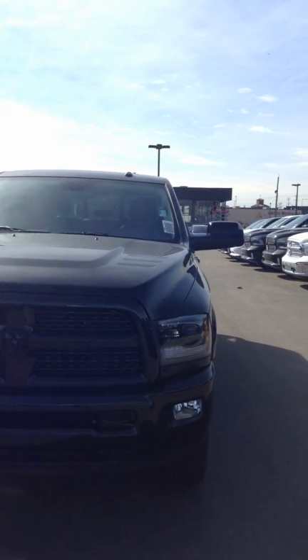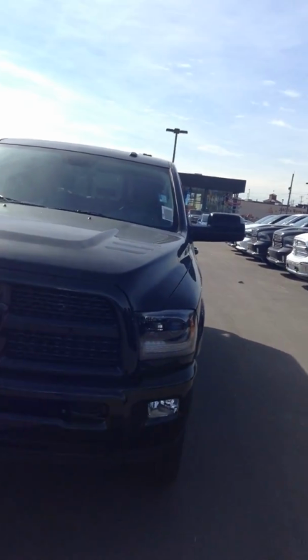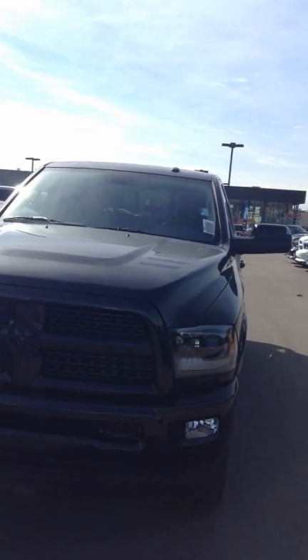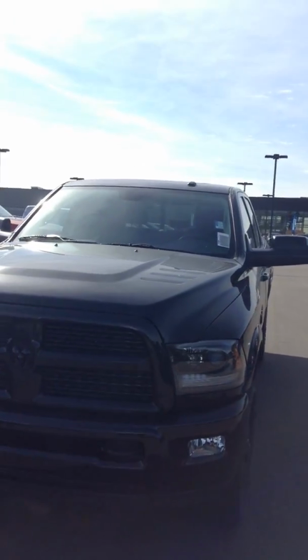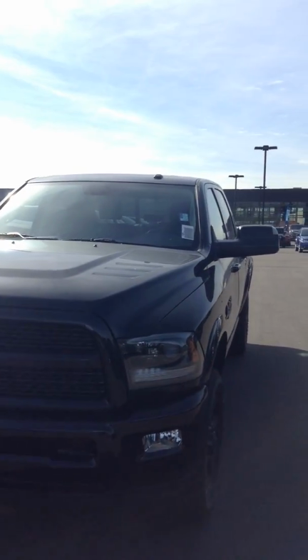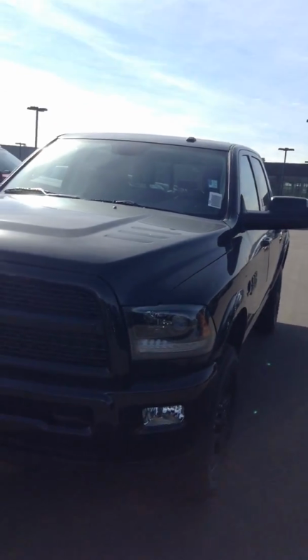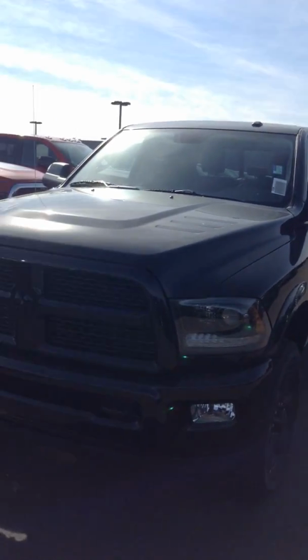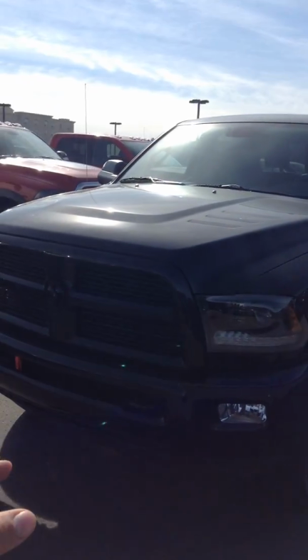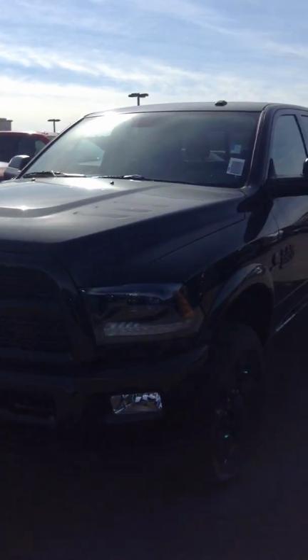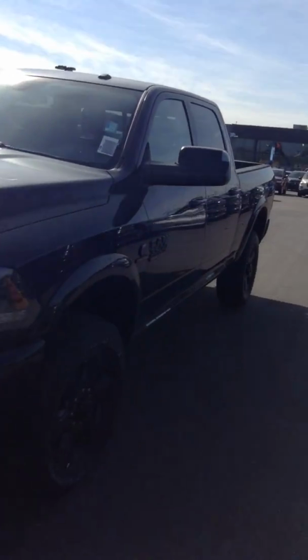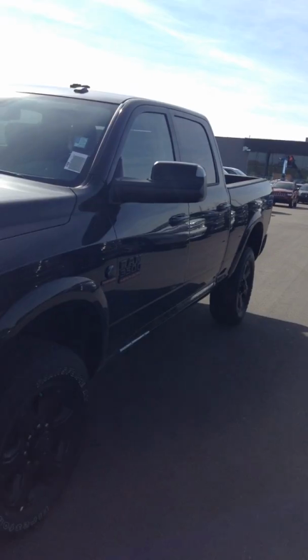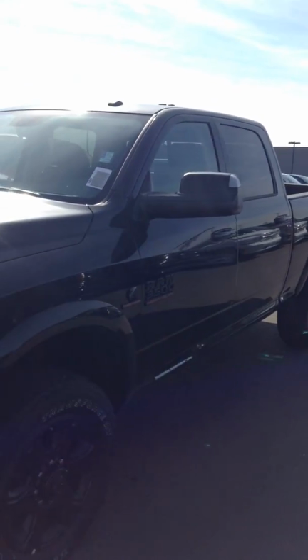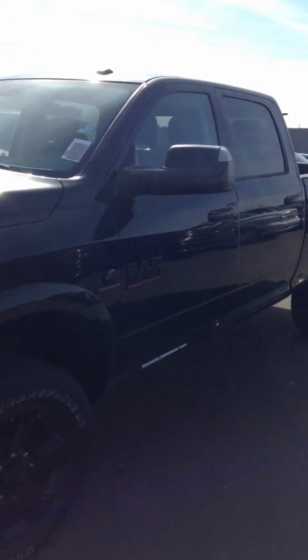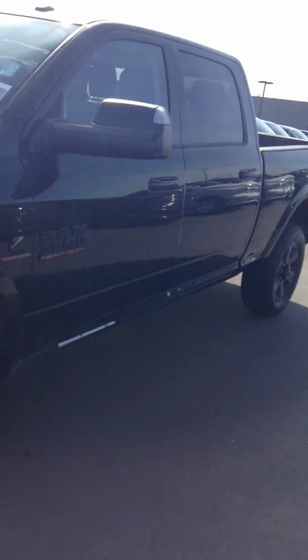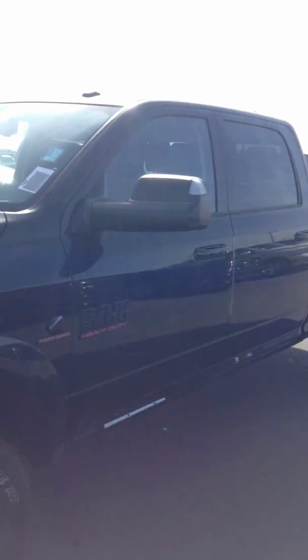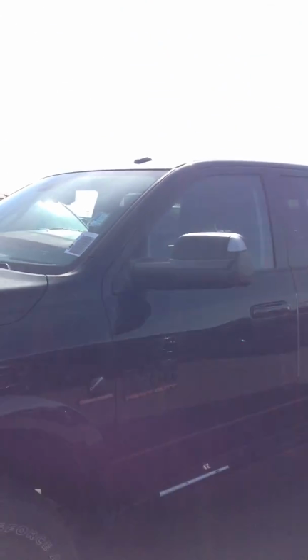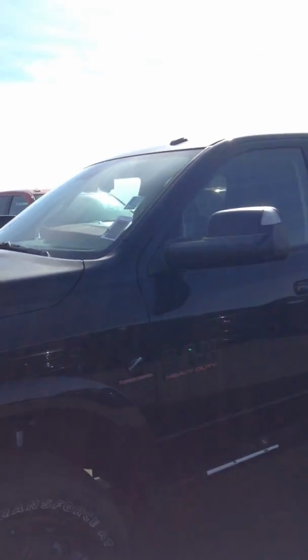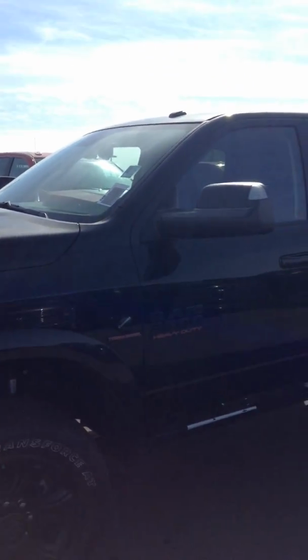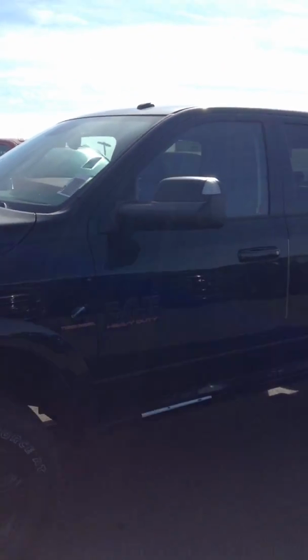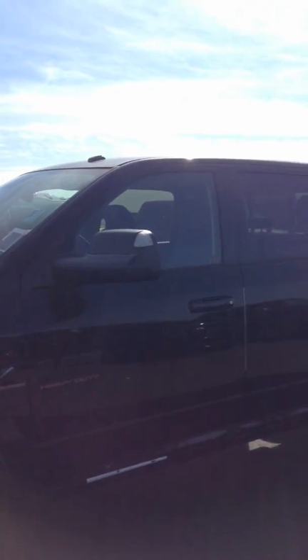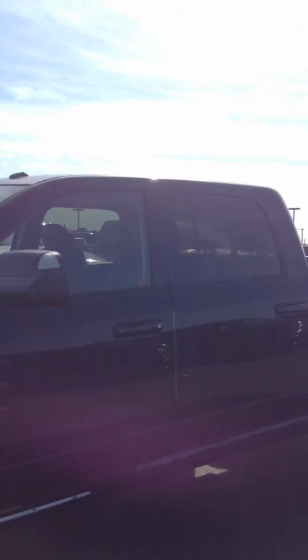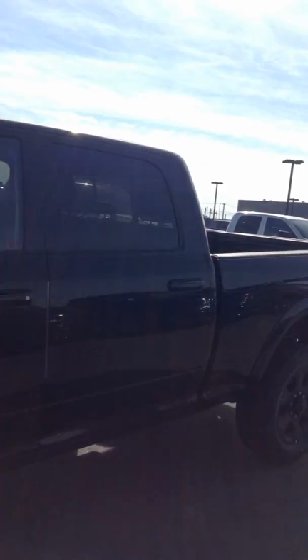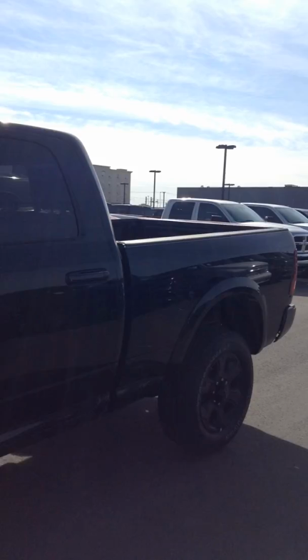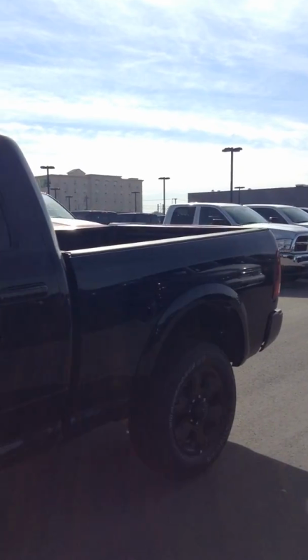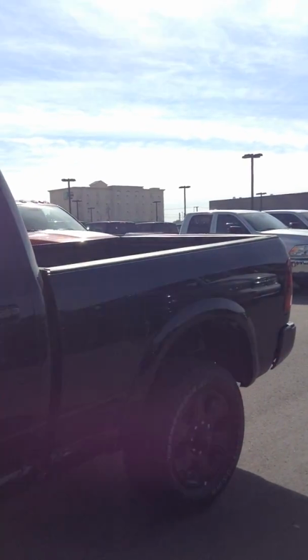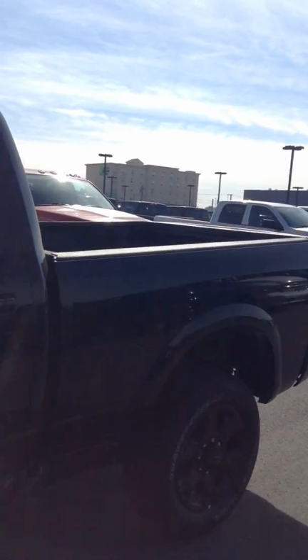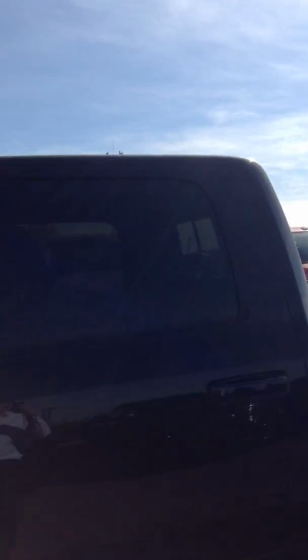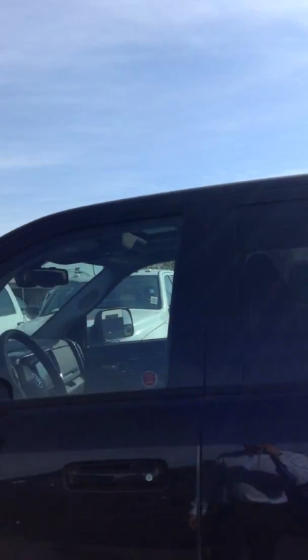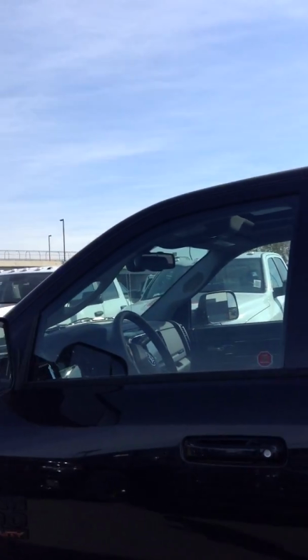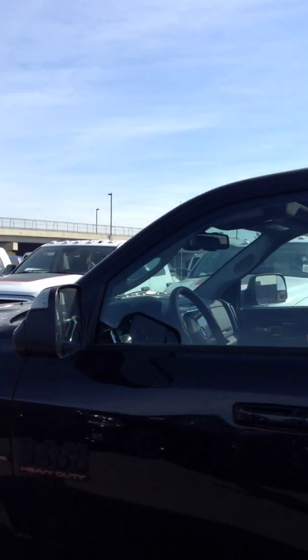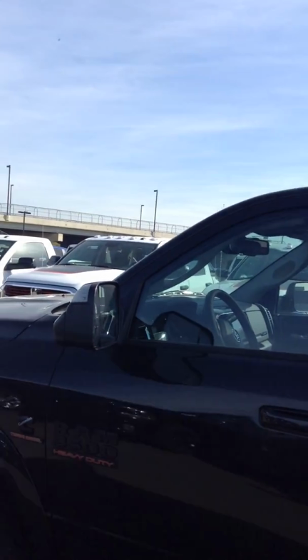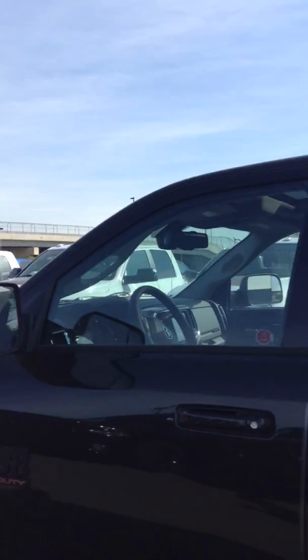This is your Ram 3500 heavy-duty blackout edition. It's got your blackout decals, all-around black rims, and pretty much just black everywhere you can get it. Crew cab and standard box on this one, and it is the turbo diesel Cummins as well.